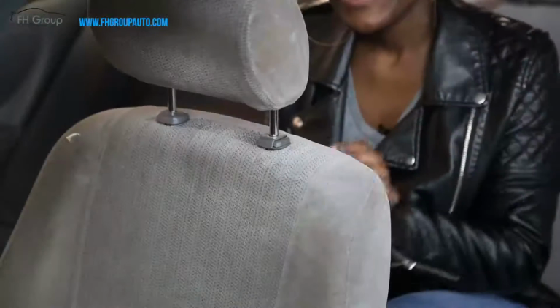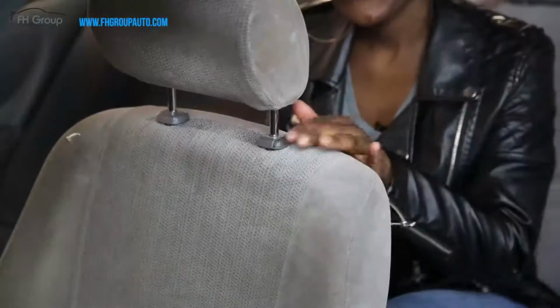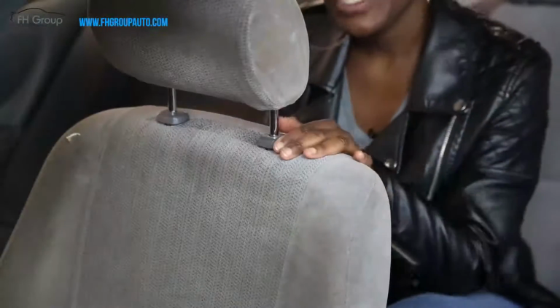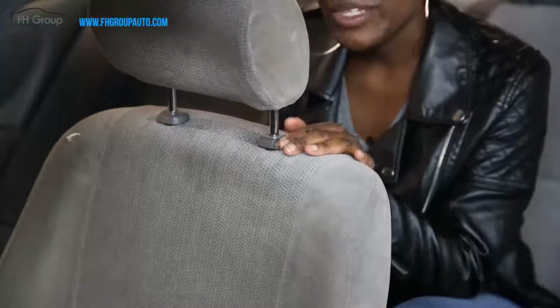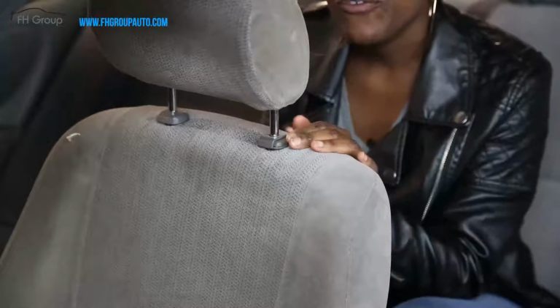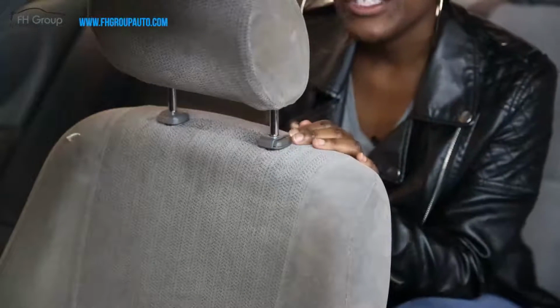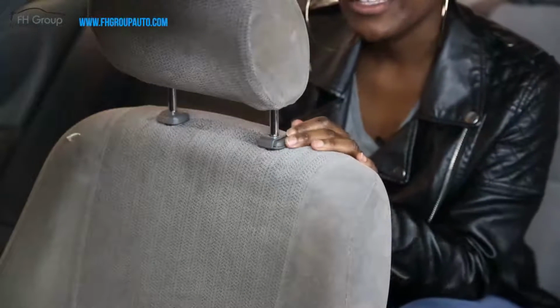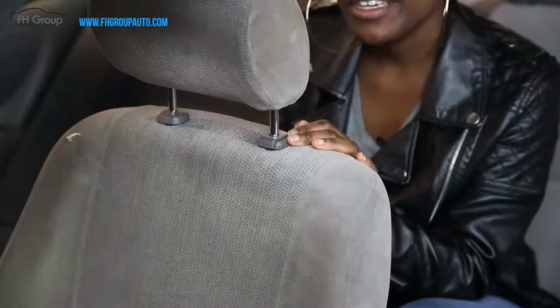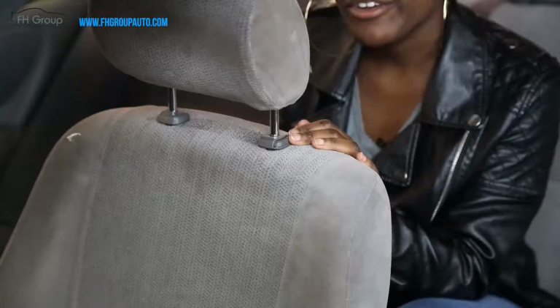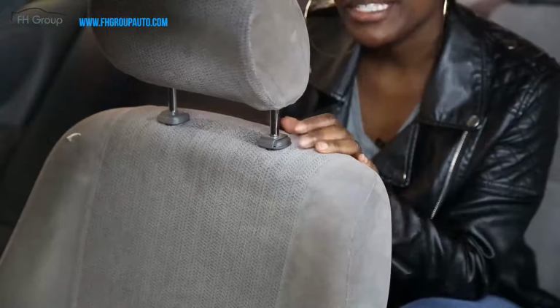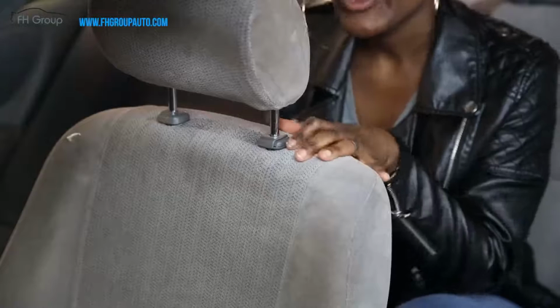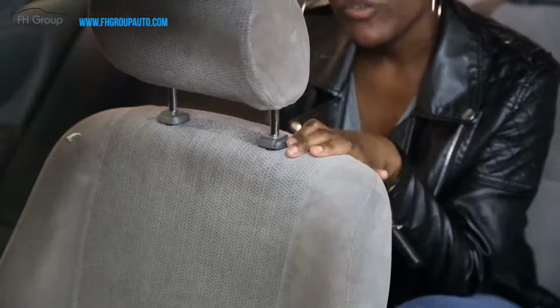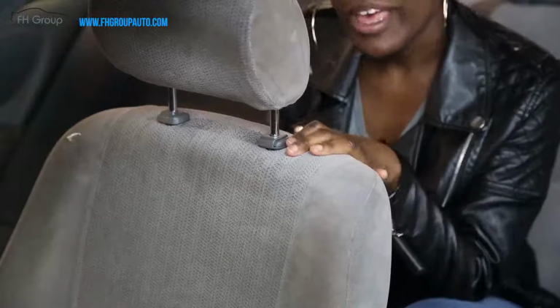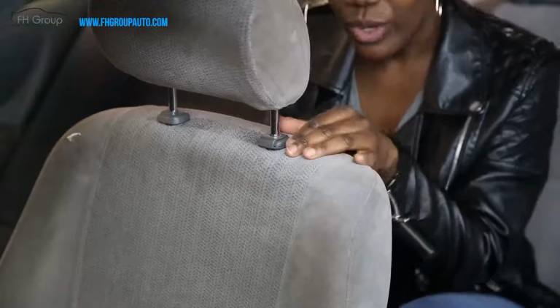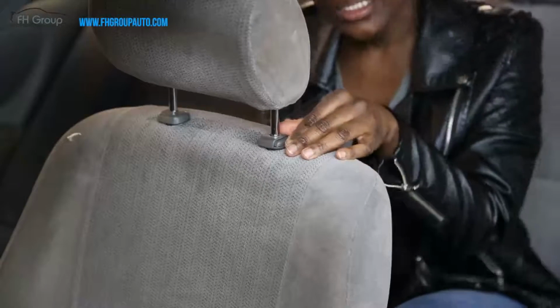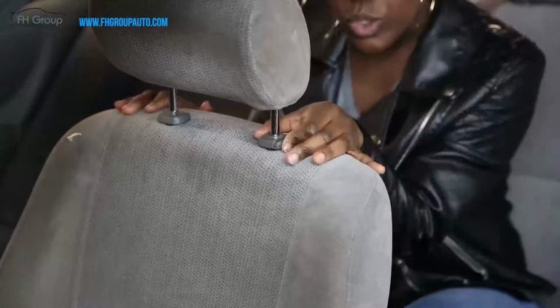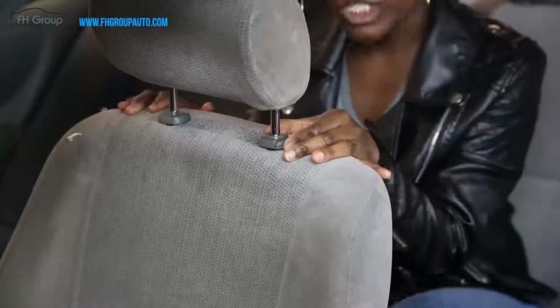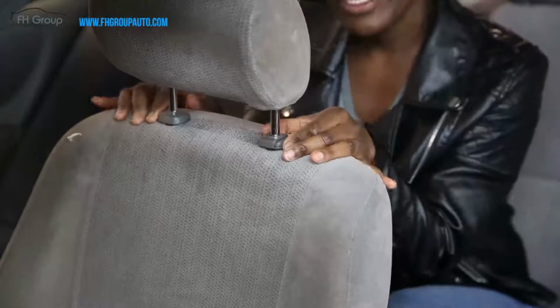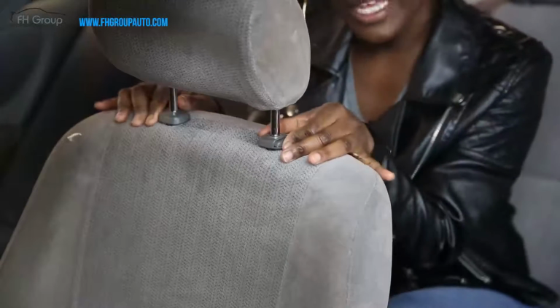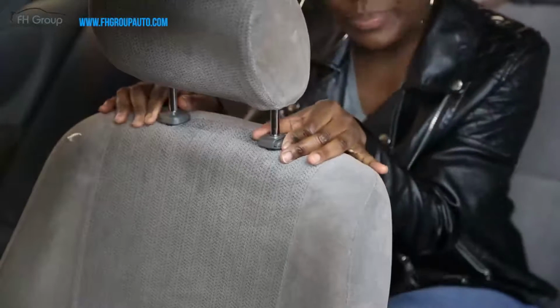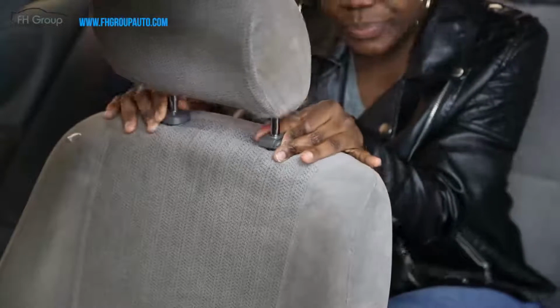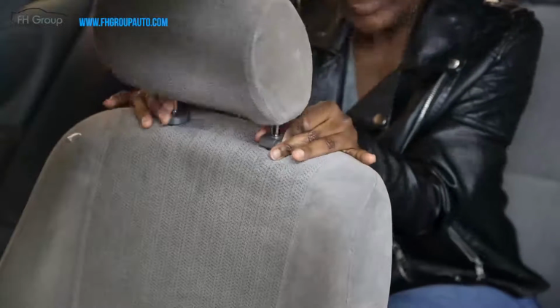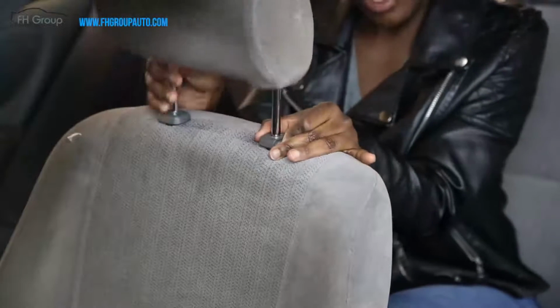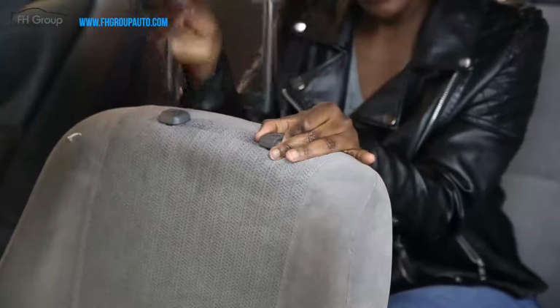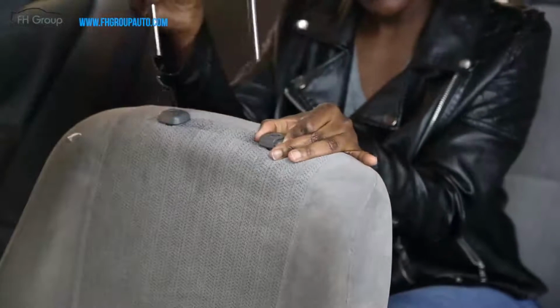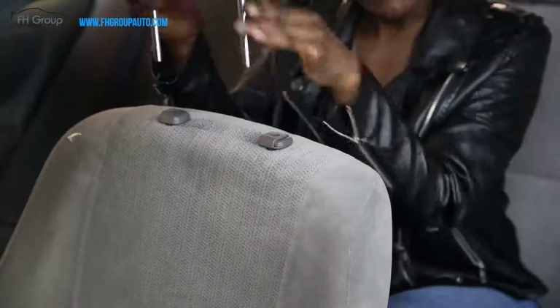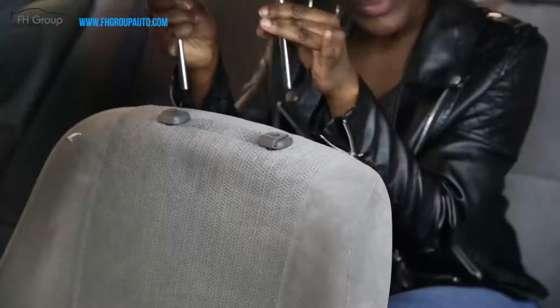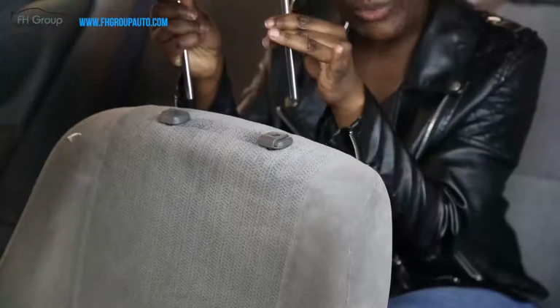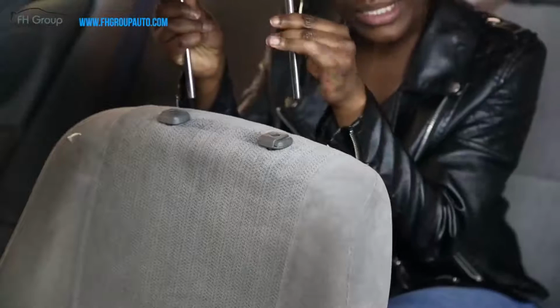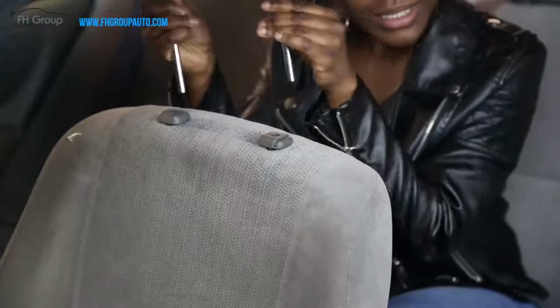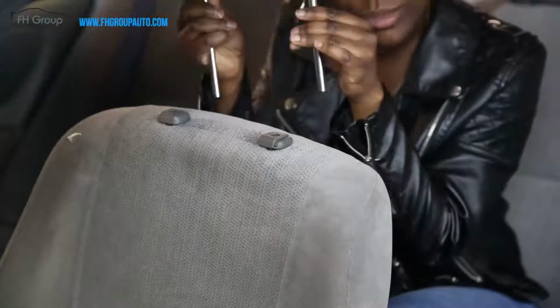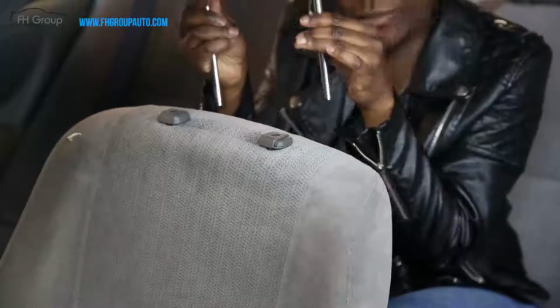The first thing you want to do before installing the seat cover is remove the headrest. You push the button in and the headrest easily comes off.